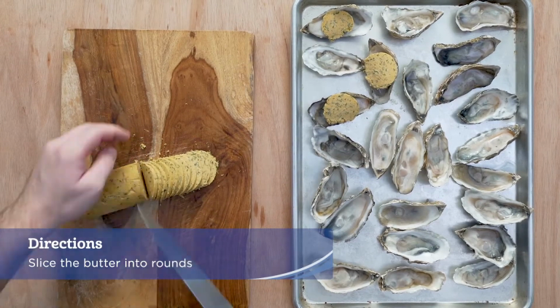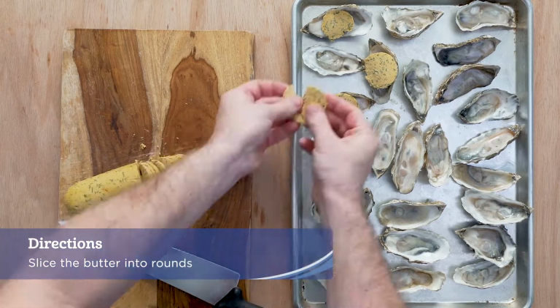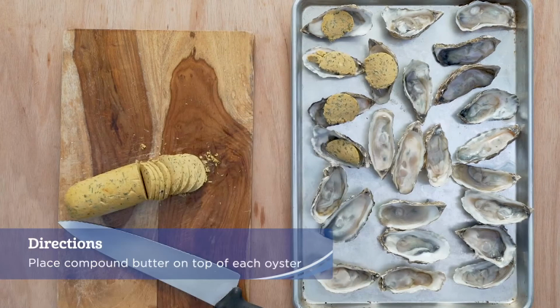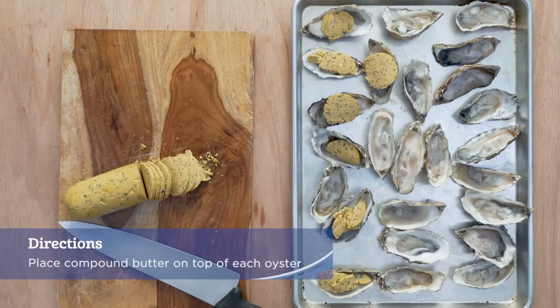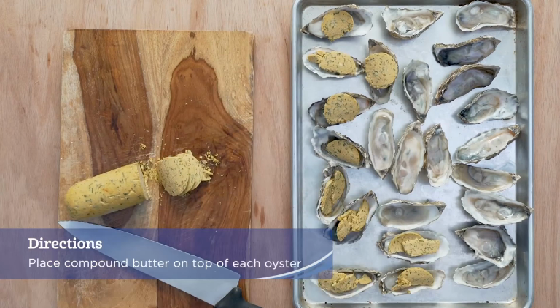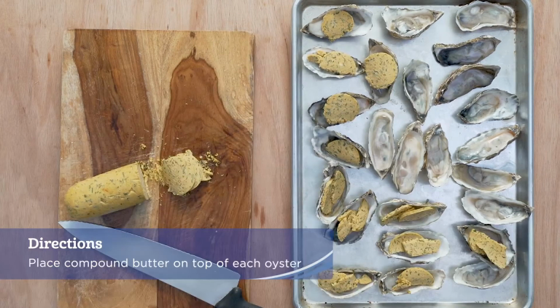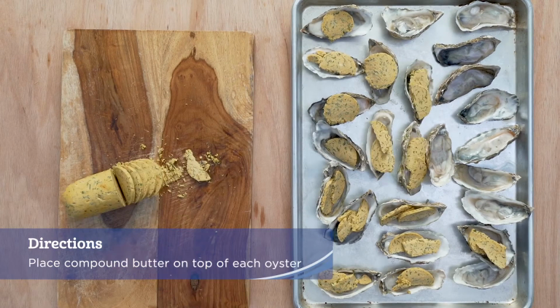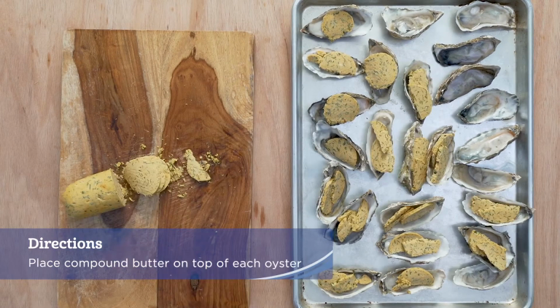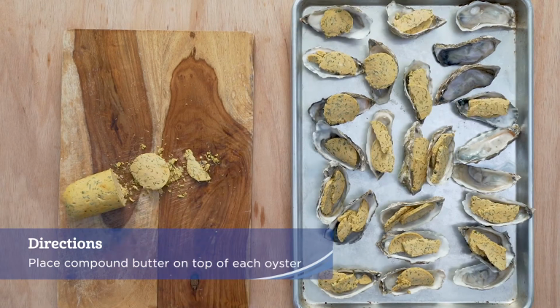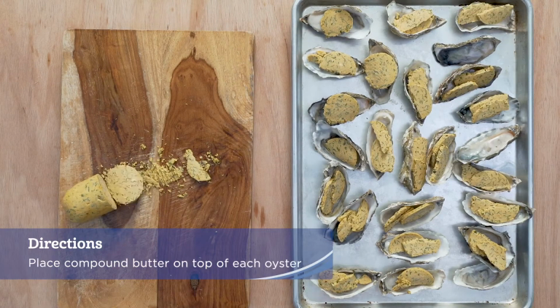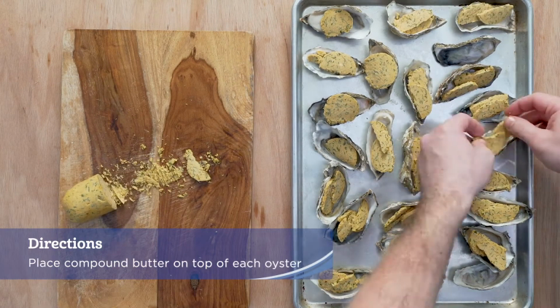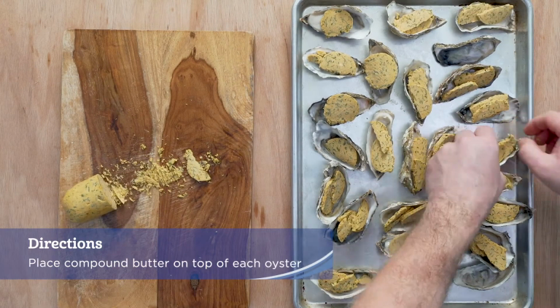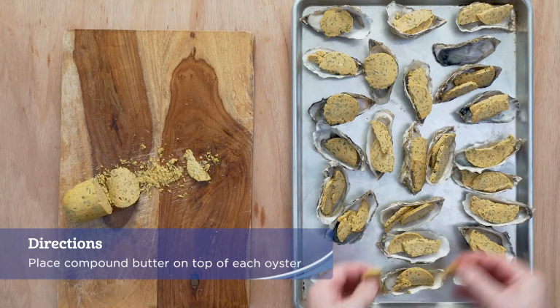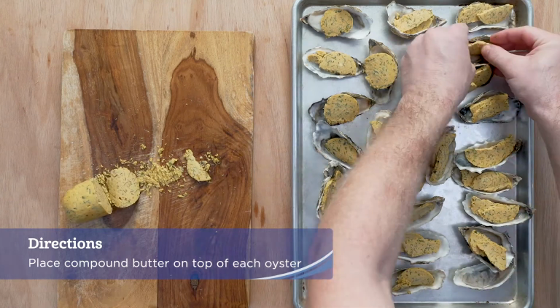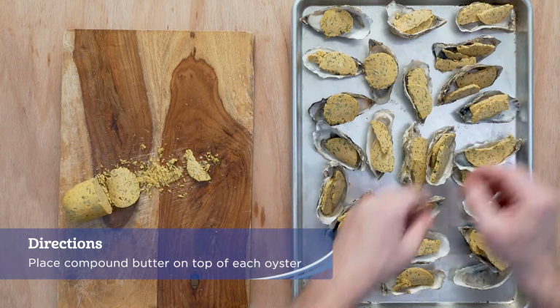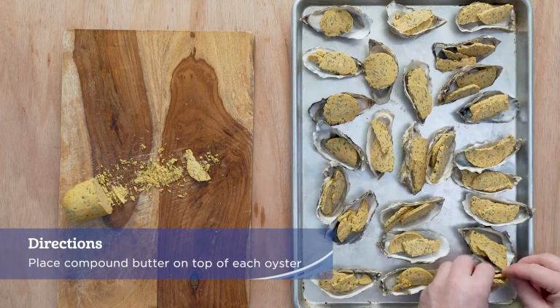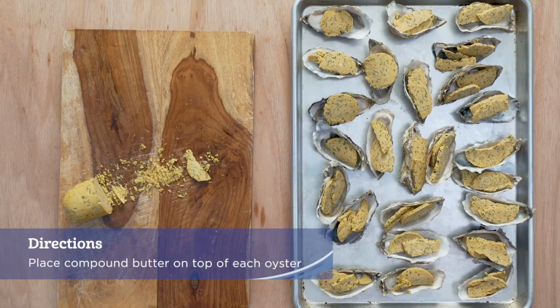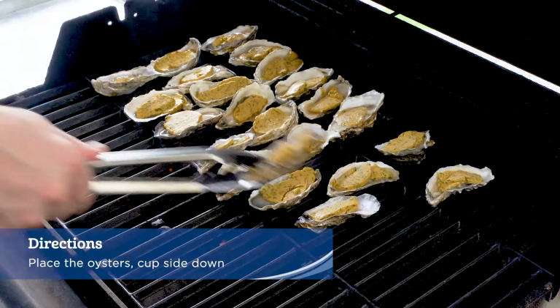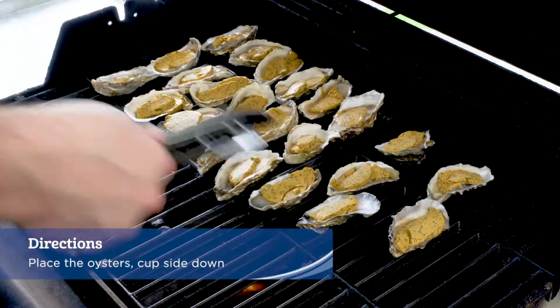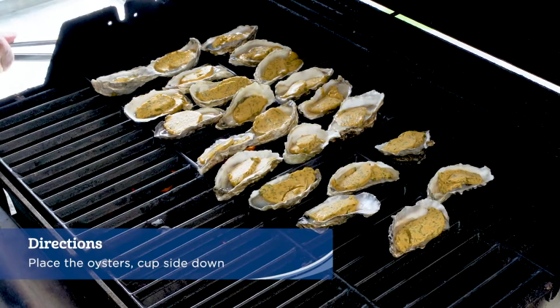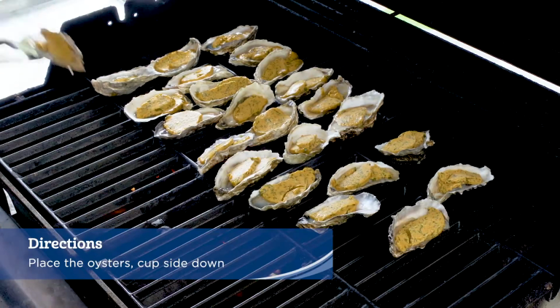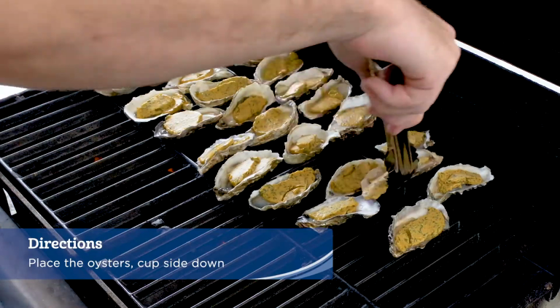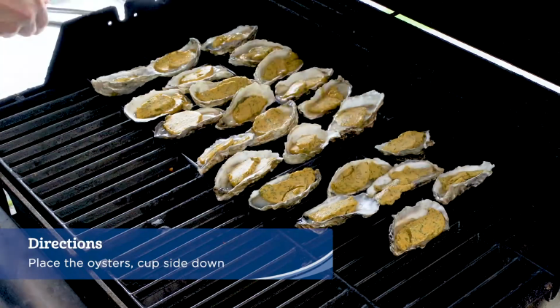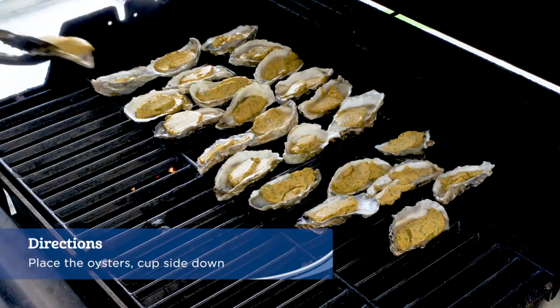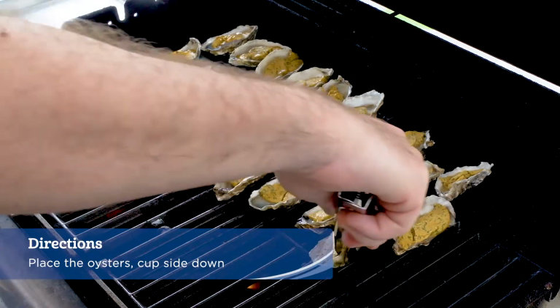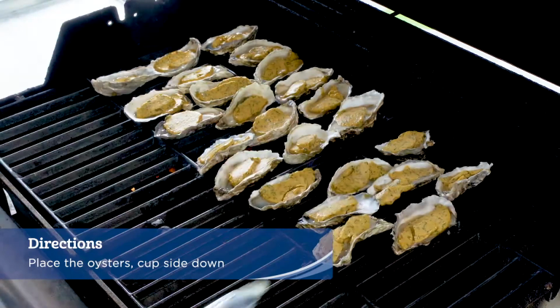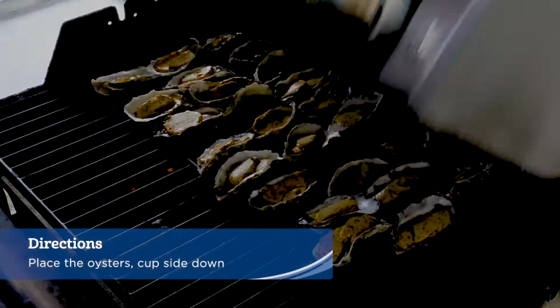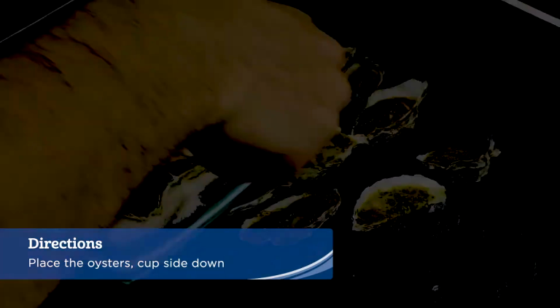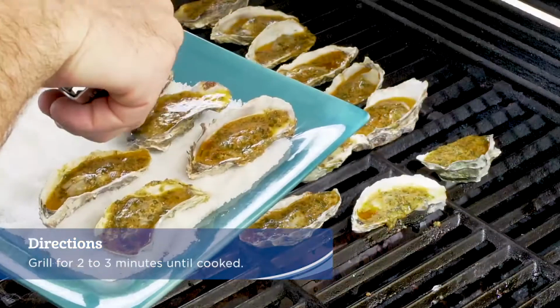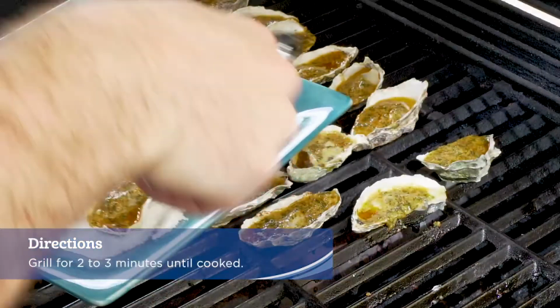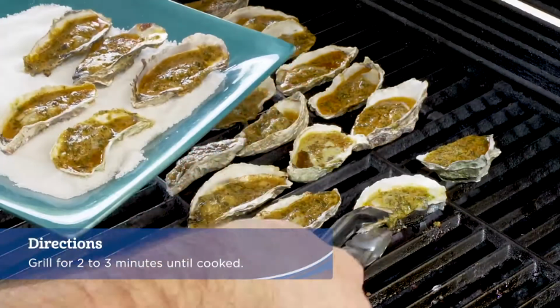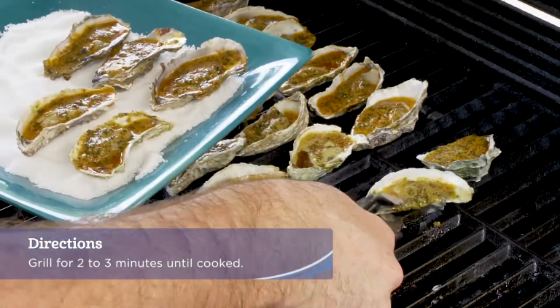Using pre-shucked fresh oysters or frozen half-shell oysters, place a half-dollar size round of the compound butter on top of each oyster. Preheat the grill to high, place the oysters cup-side down on a hot grill and grill for two to three minutes until cooked.